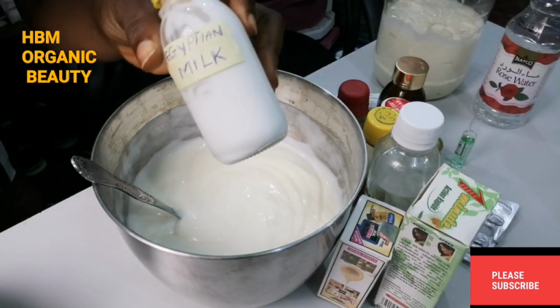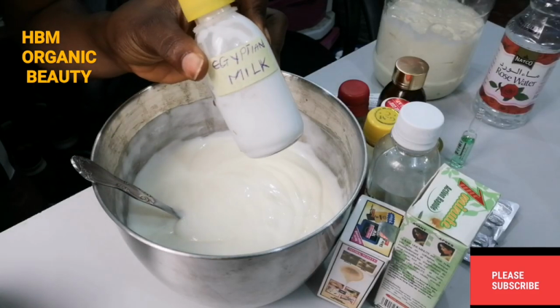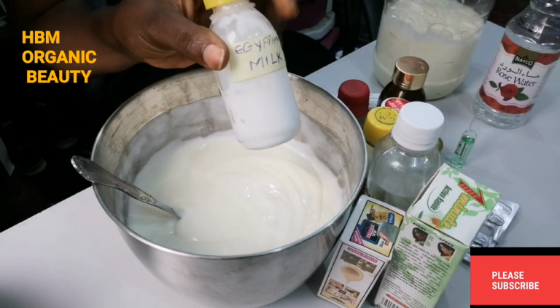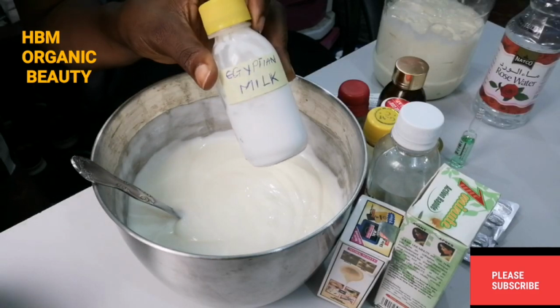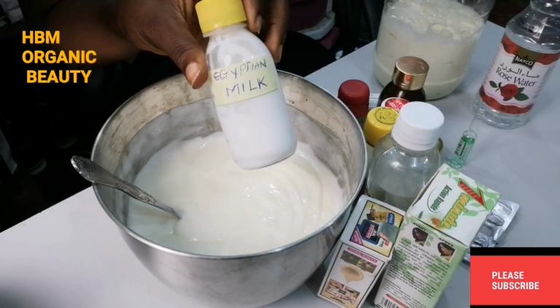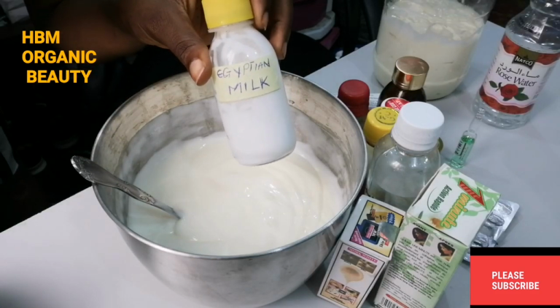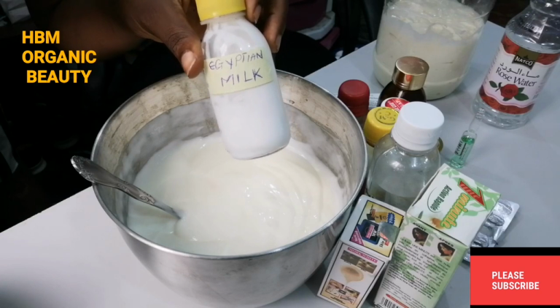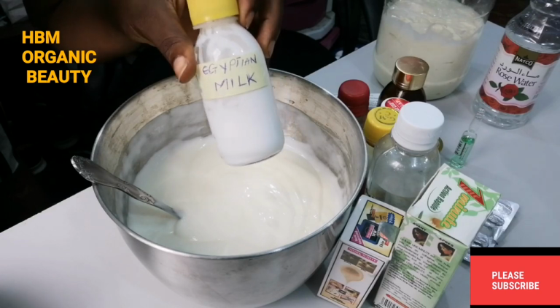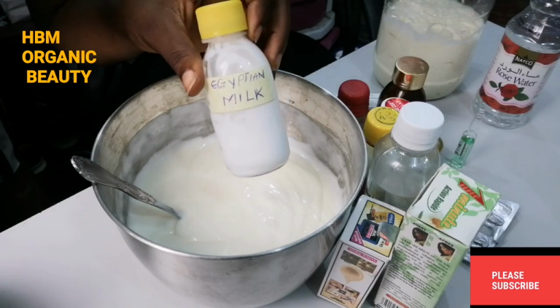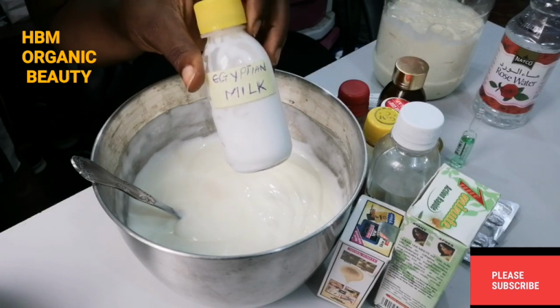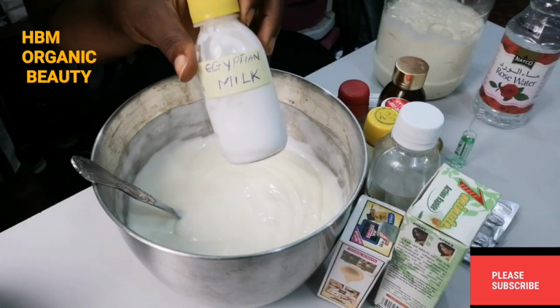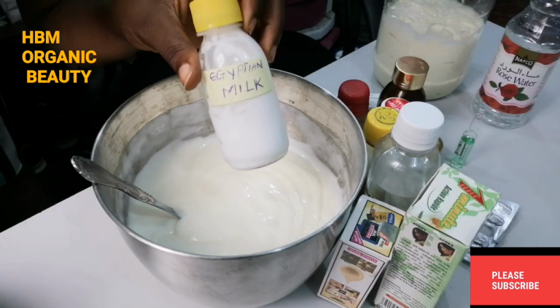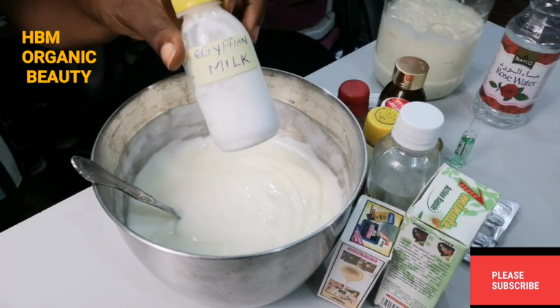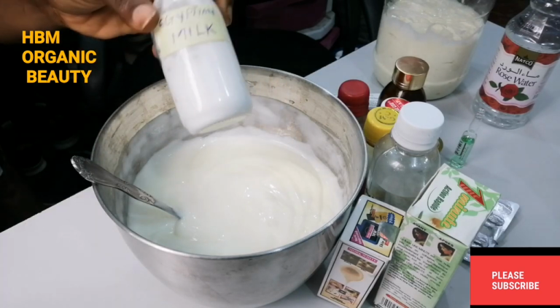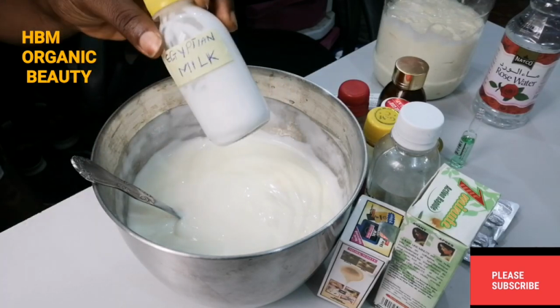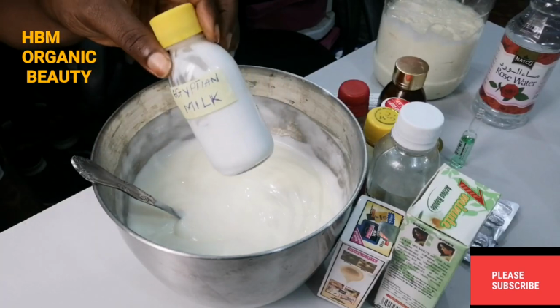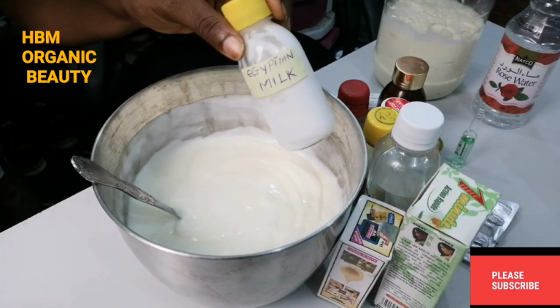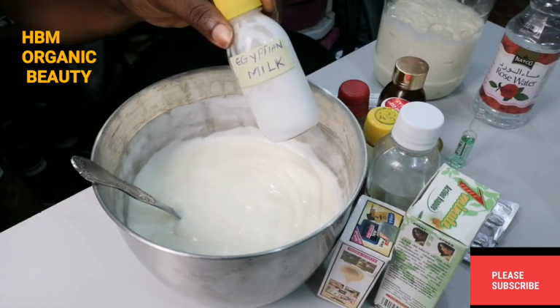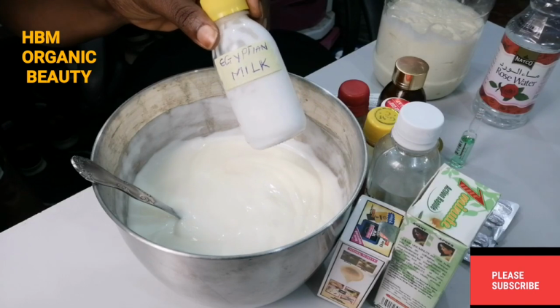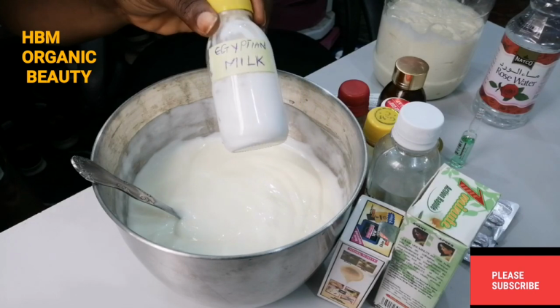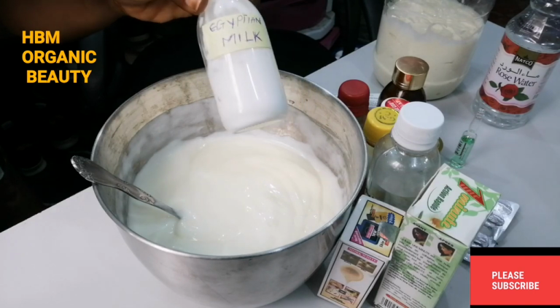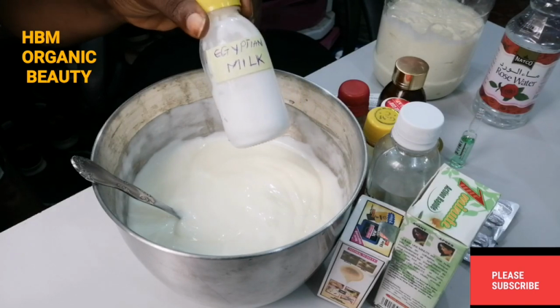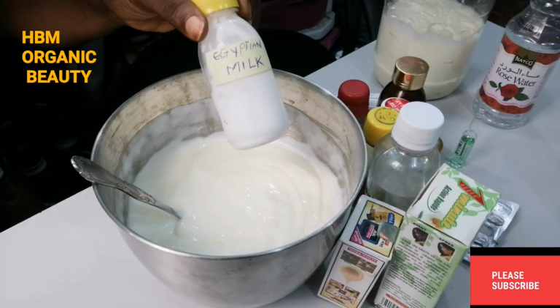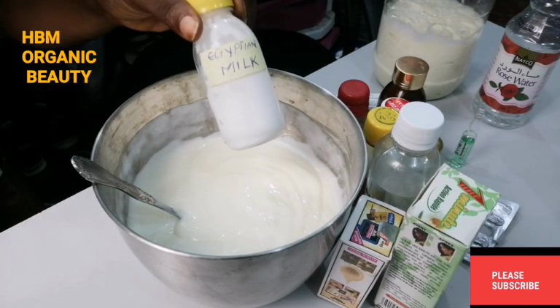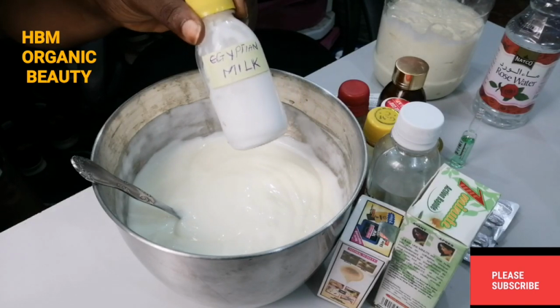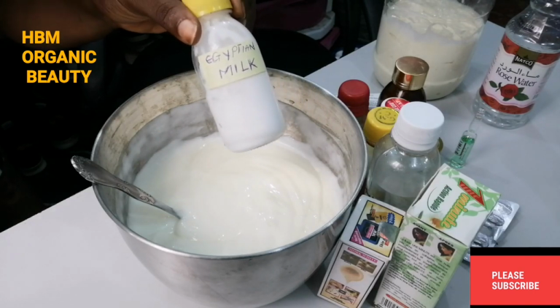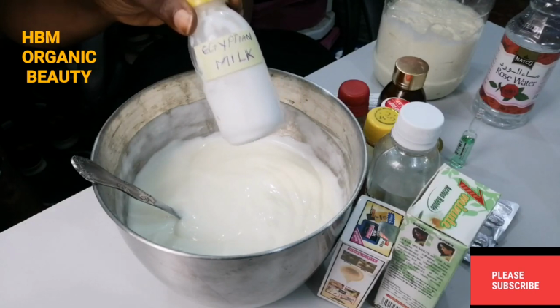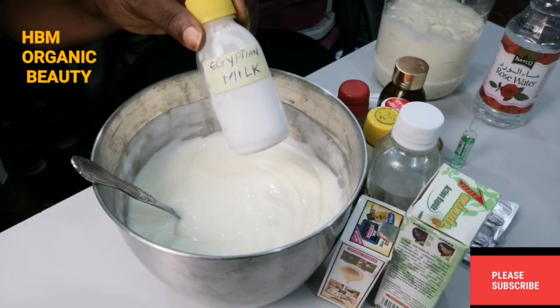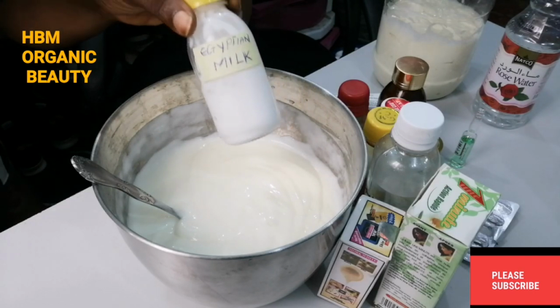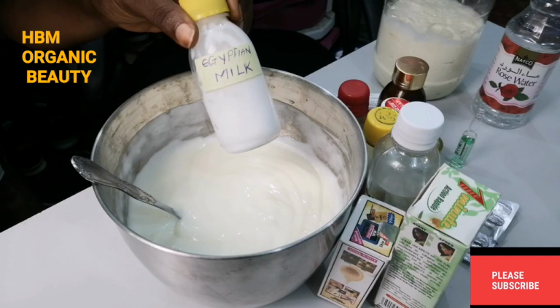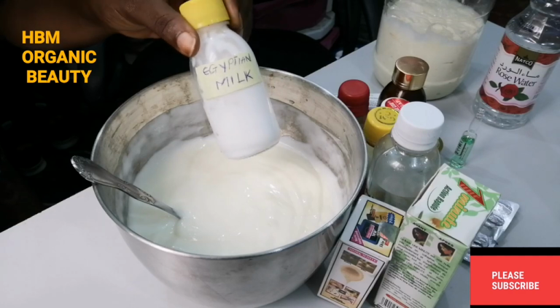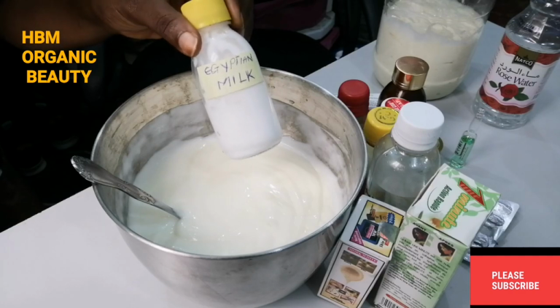Here is my Egyptian milk — this is raw Egyptian milk. In this bottle I have my raw Egyptian milk, and I'll be adding it into my organic base cream.